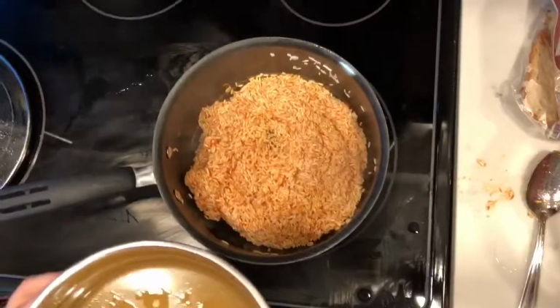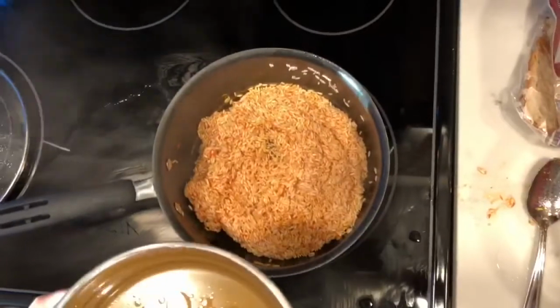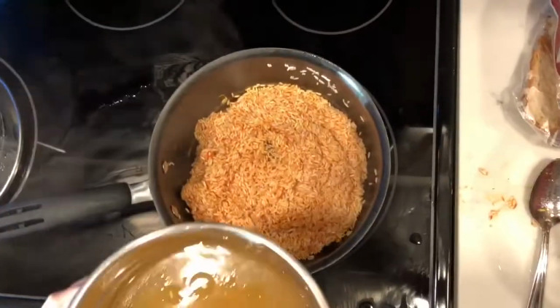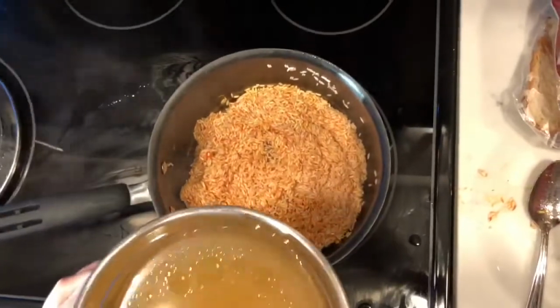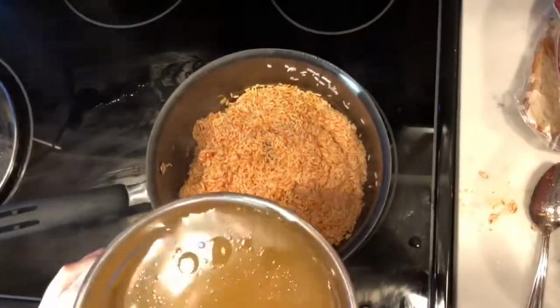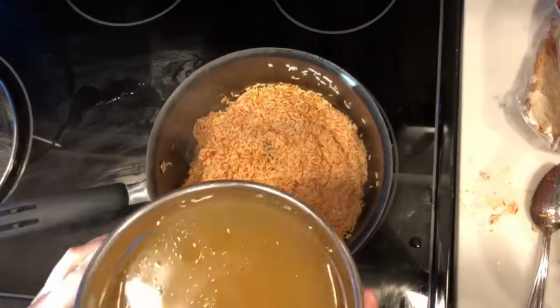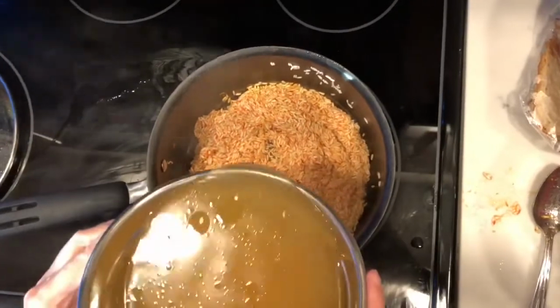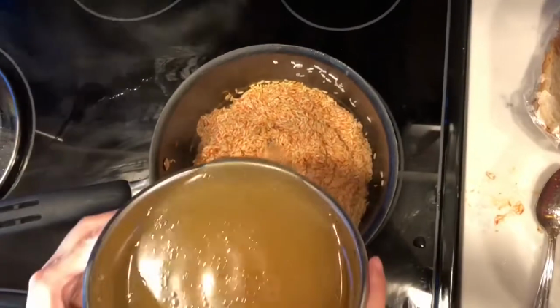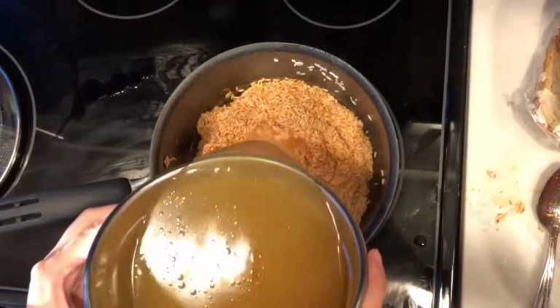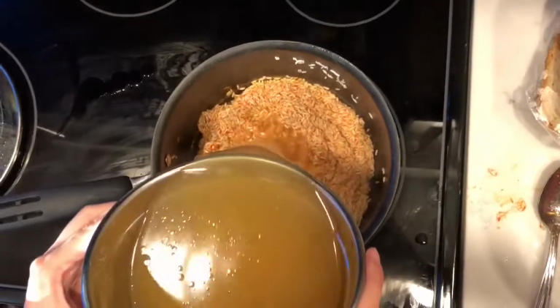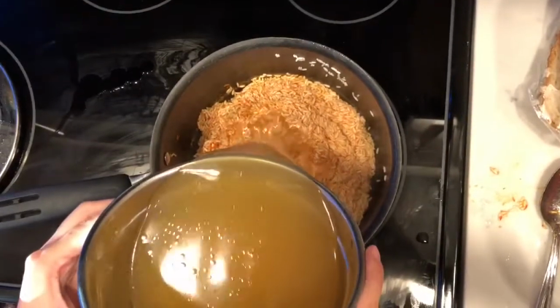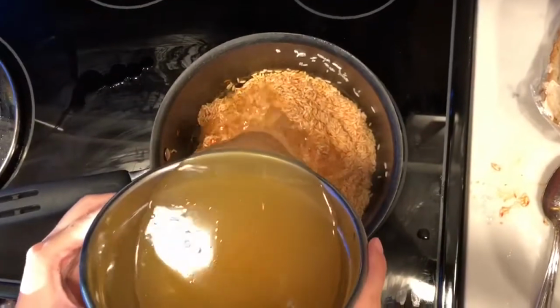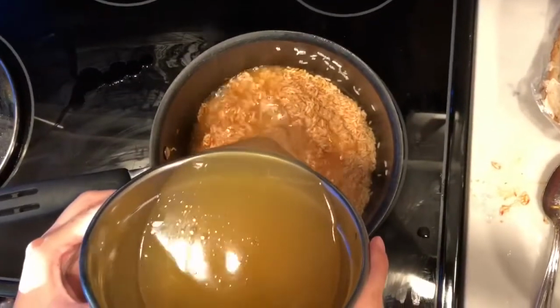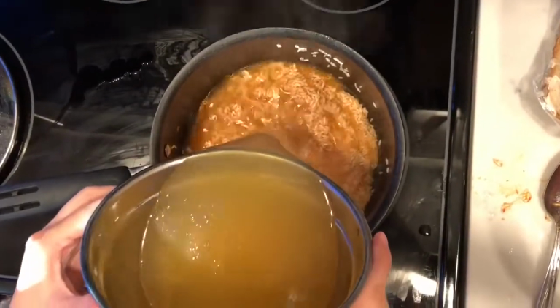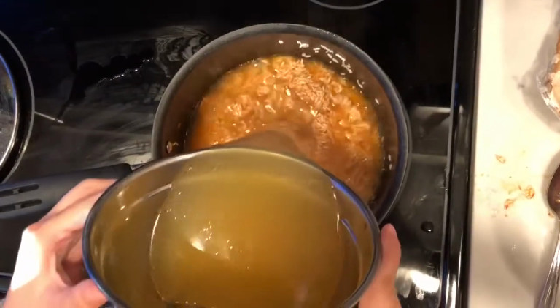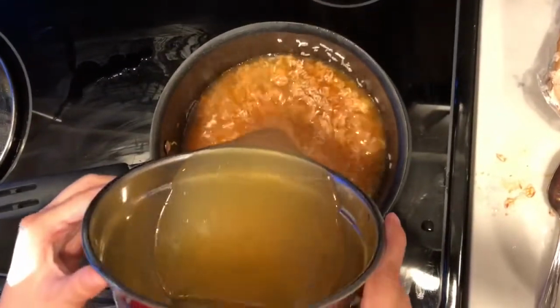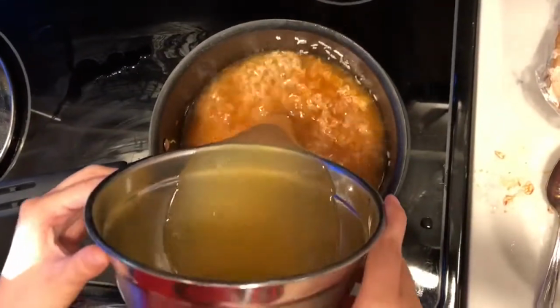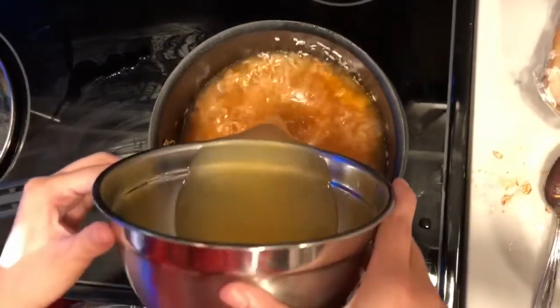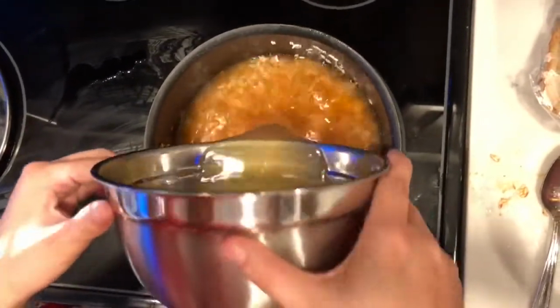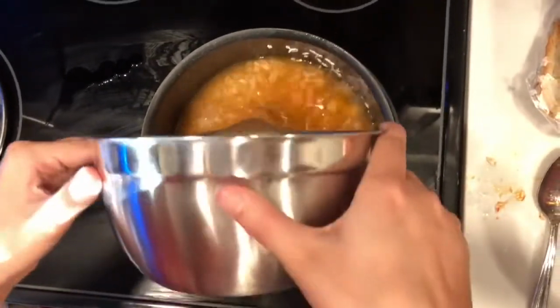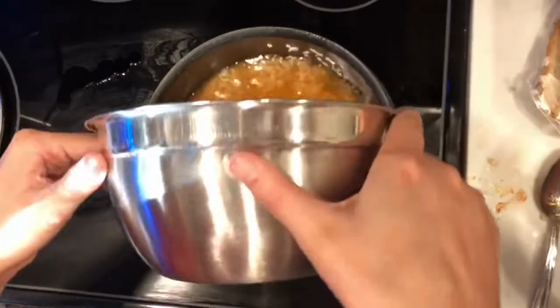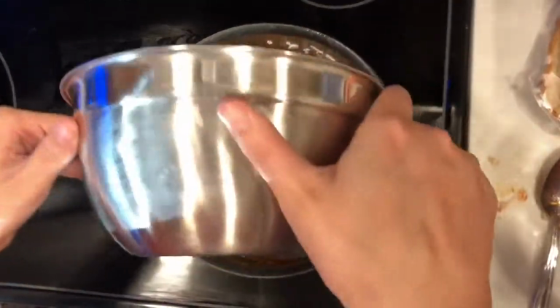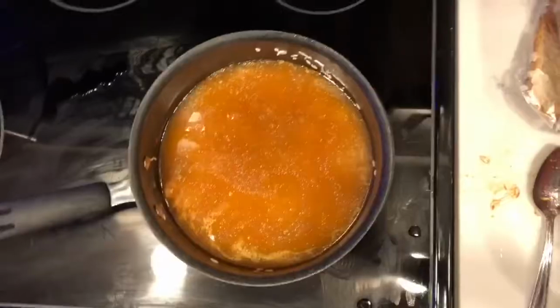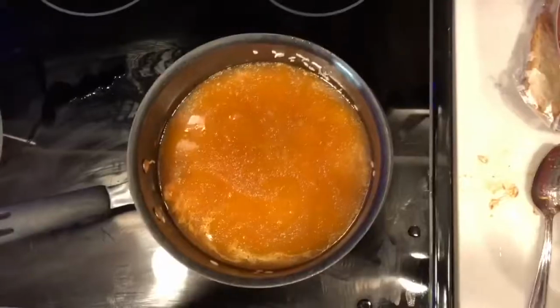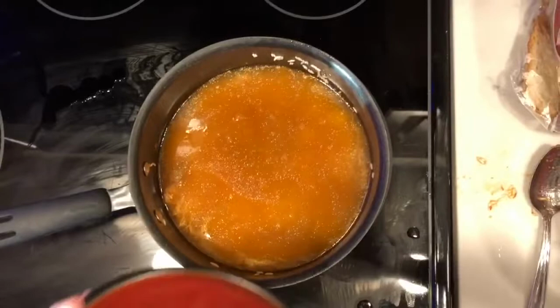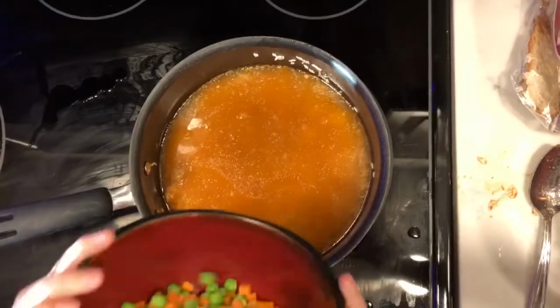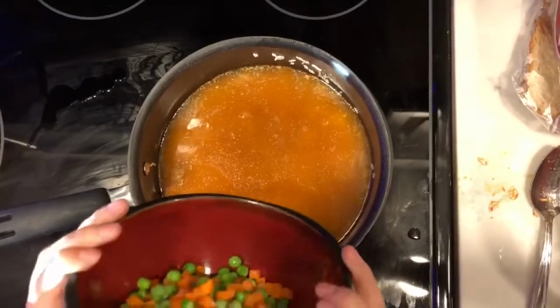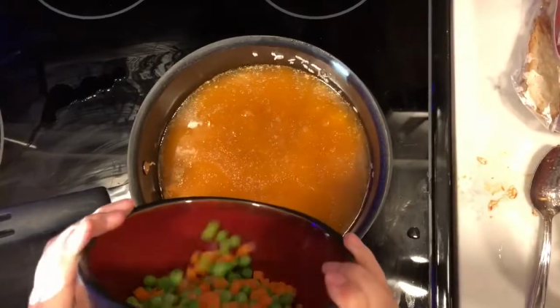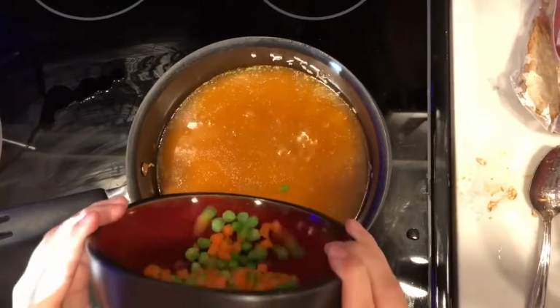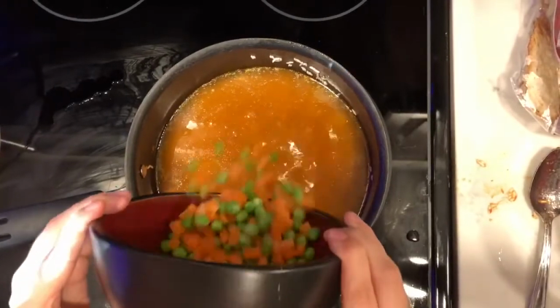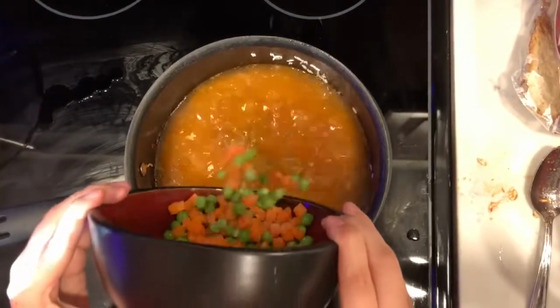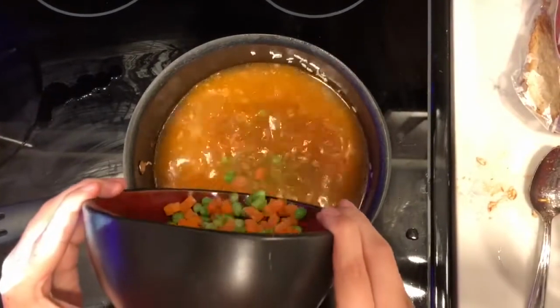And then once cooked, I added my chicken broth. After that, I added my peas and carrots.